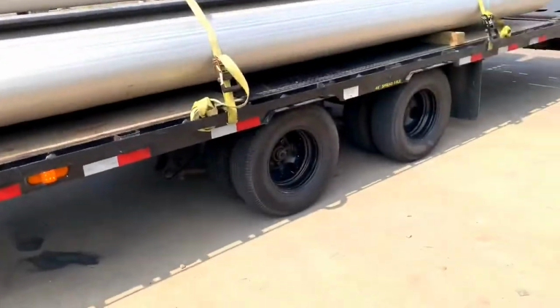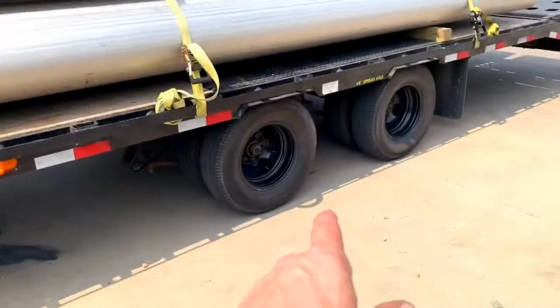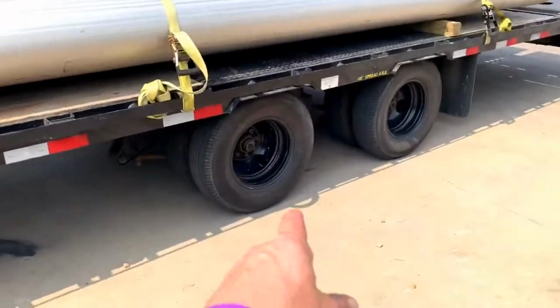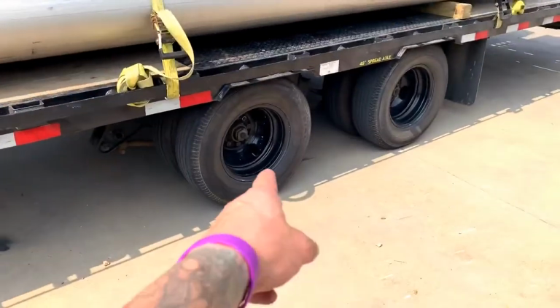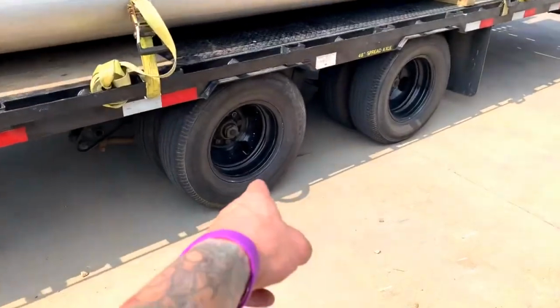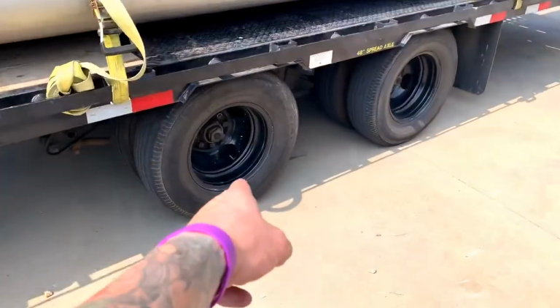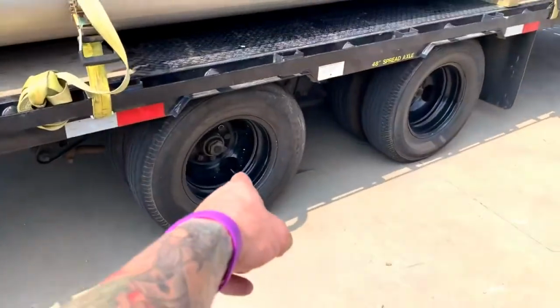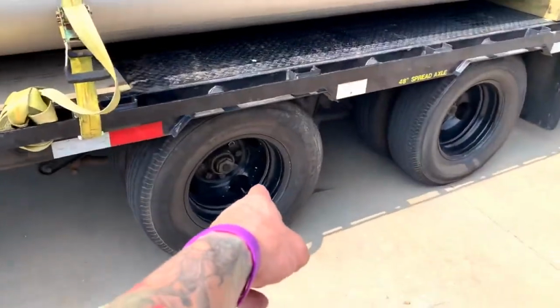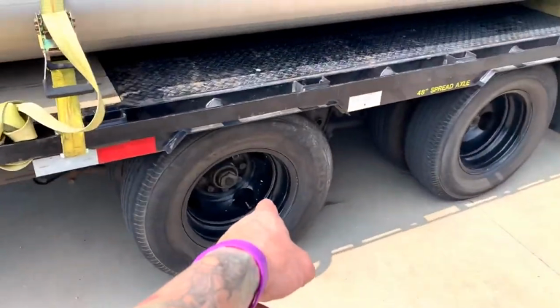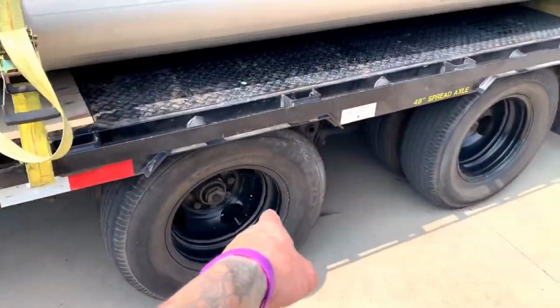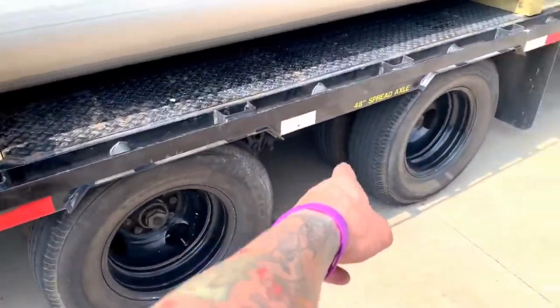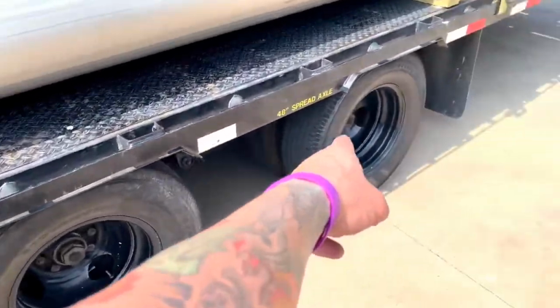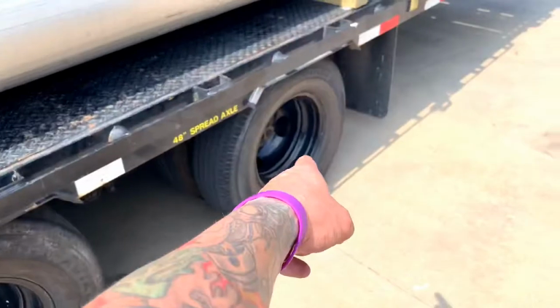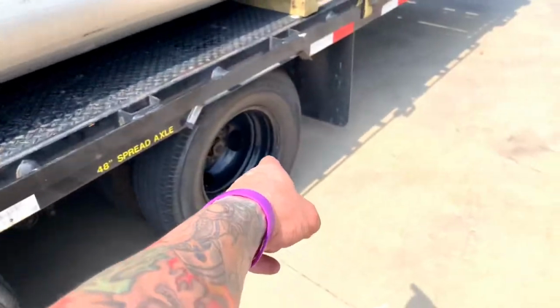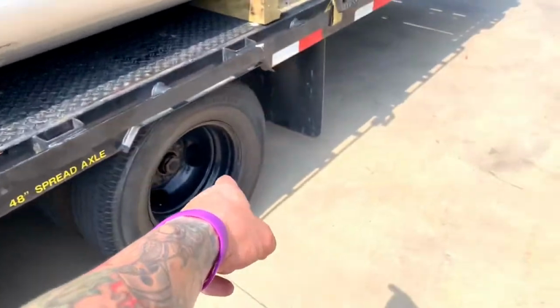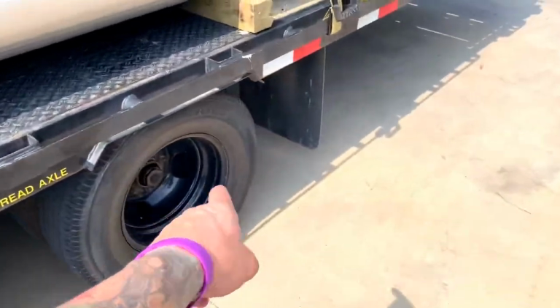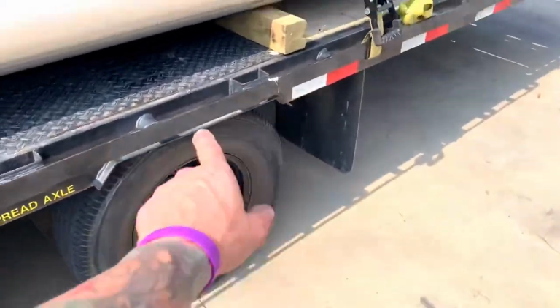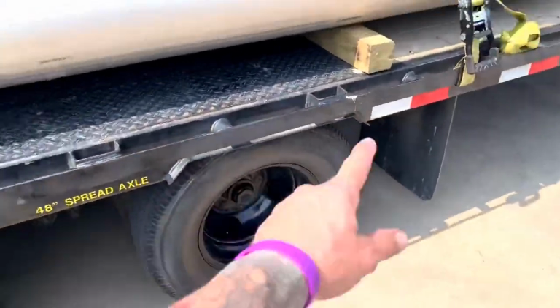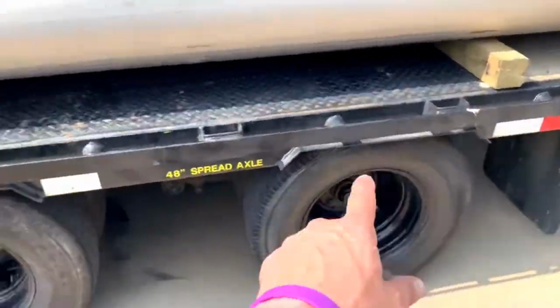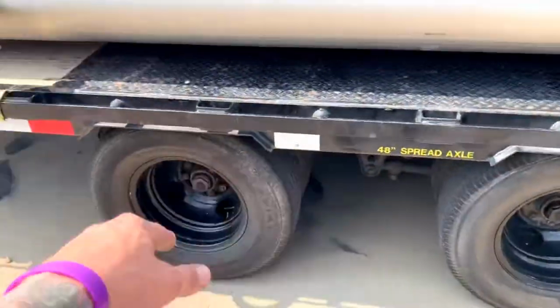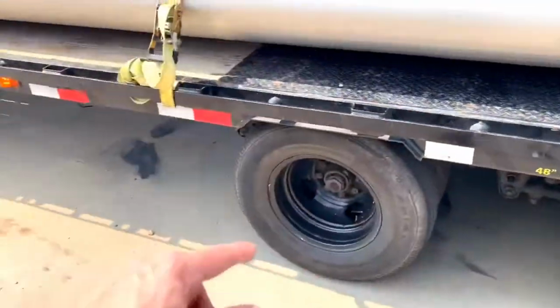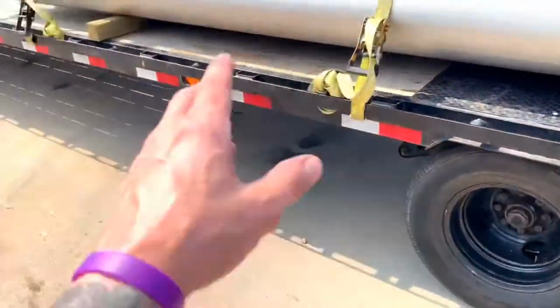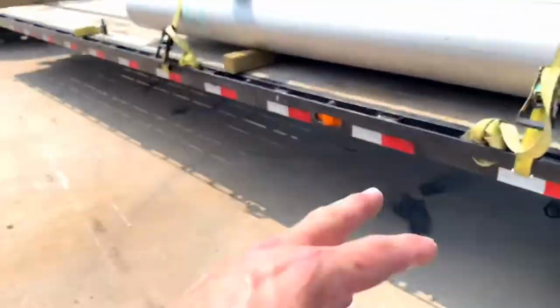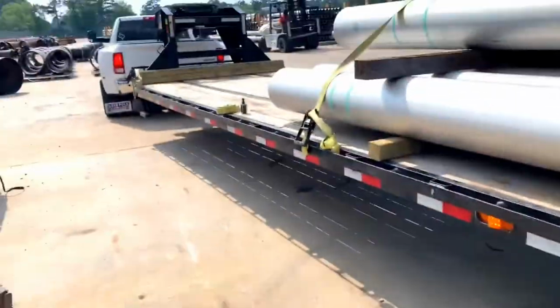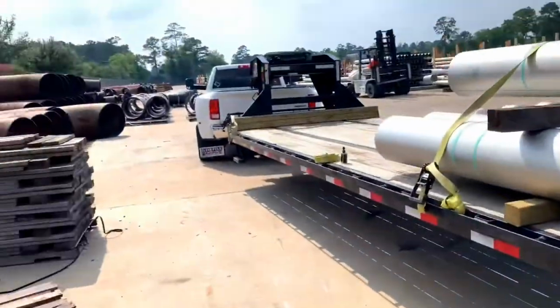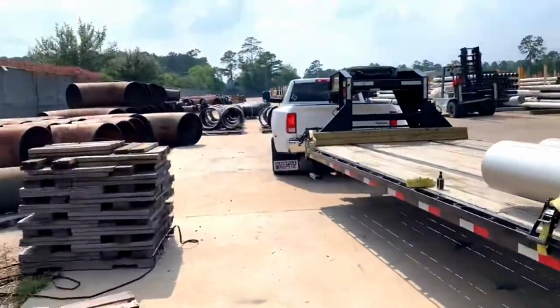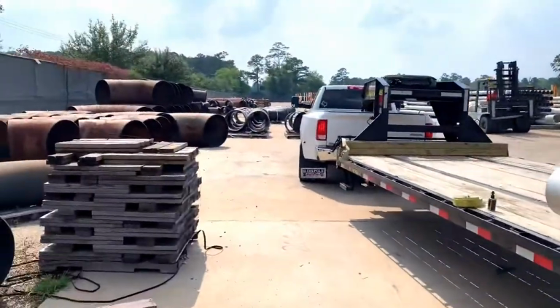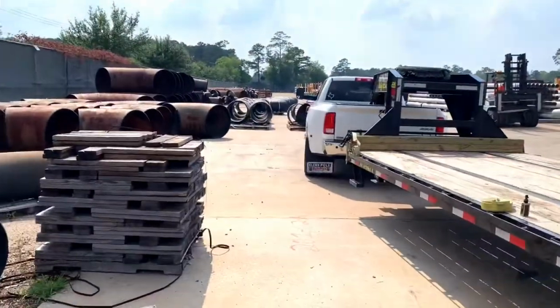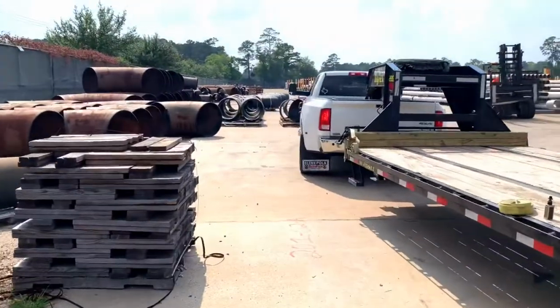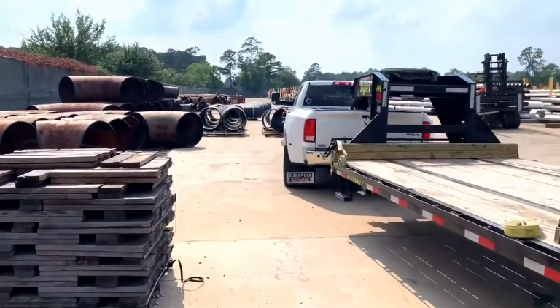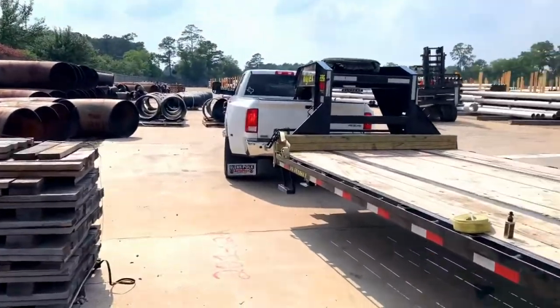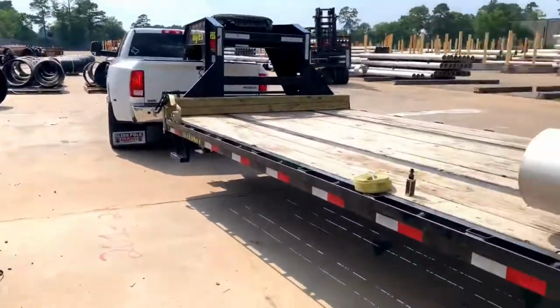I even wipe down the rims — my inside rims. I wipe my Ferradans. Look at my truck.